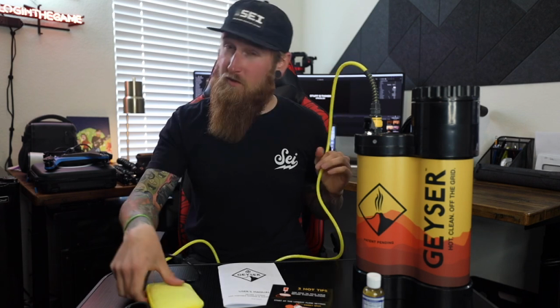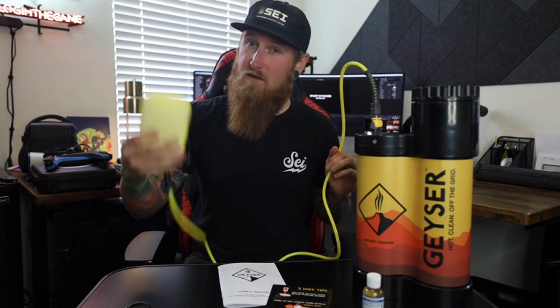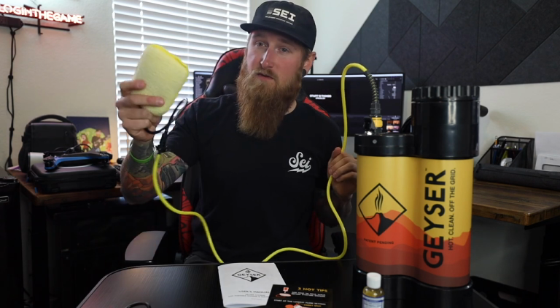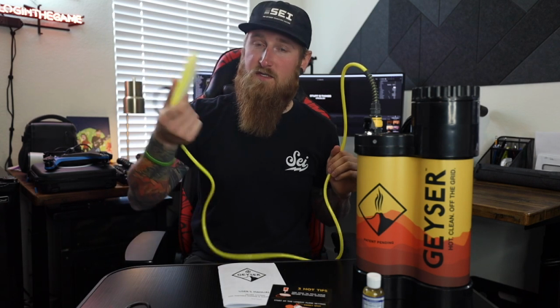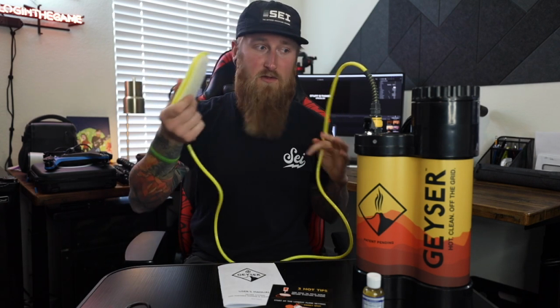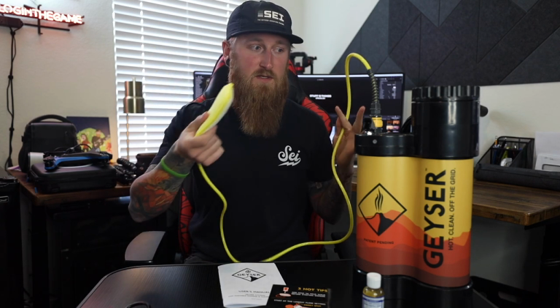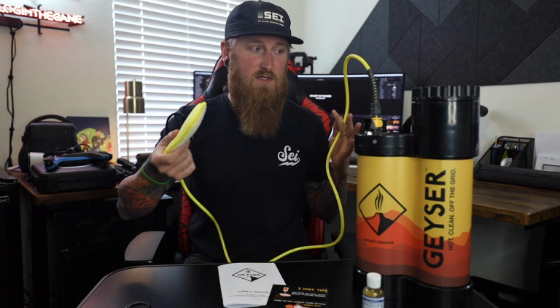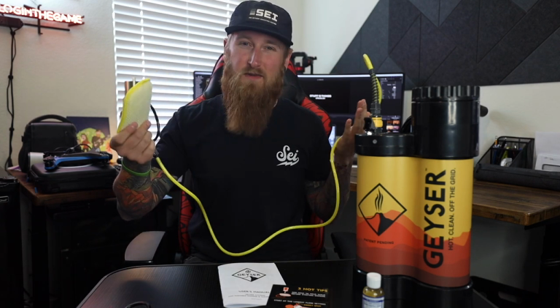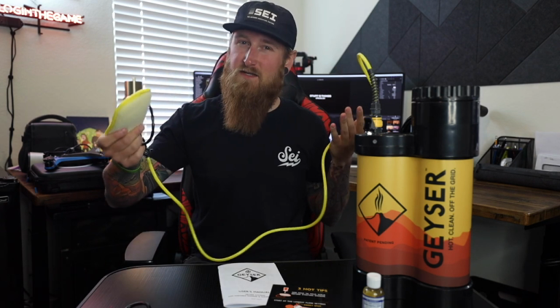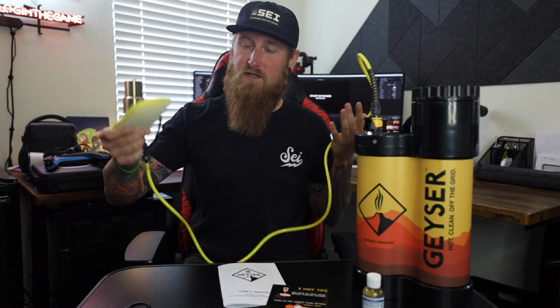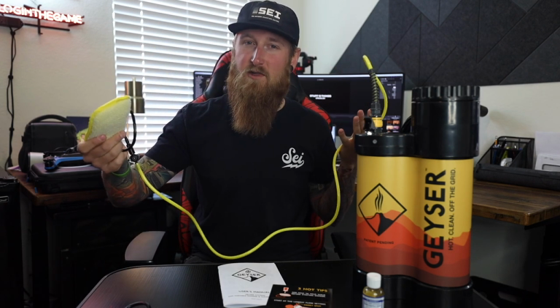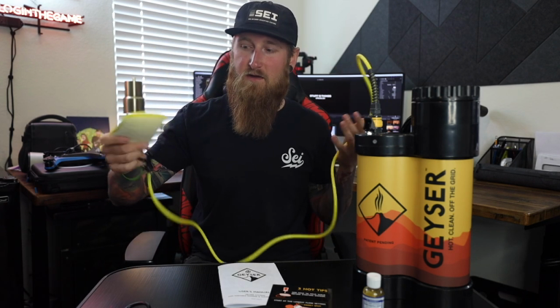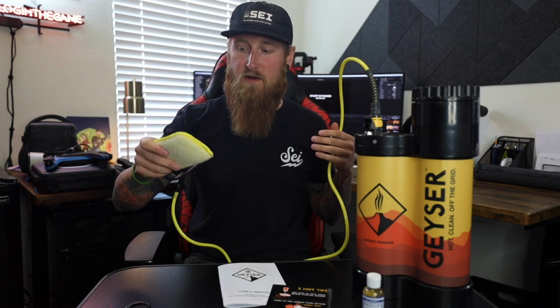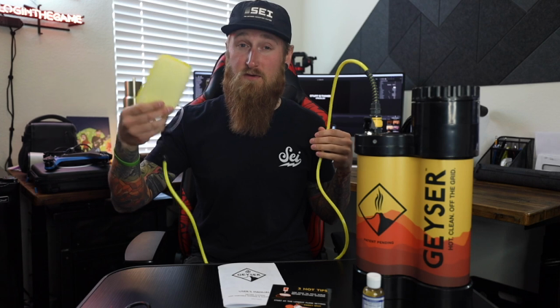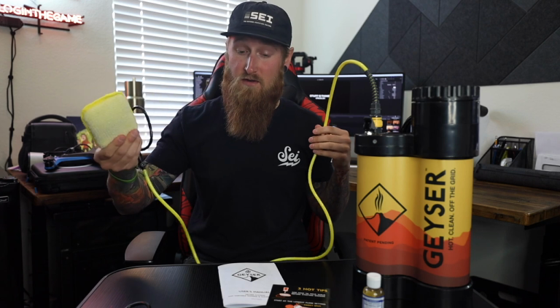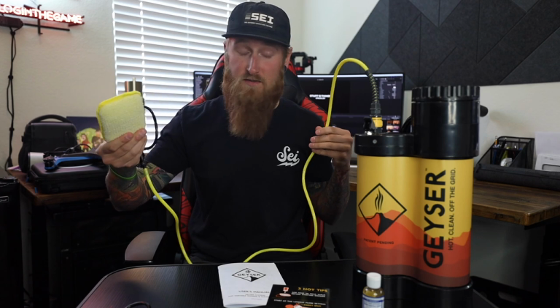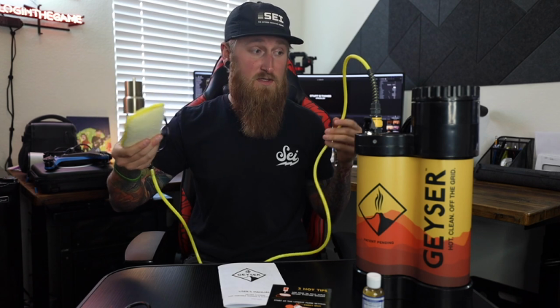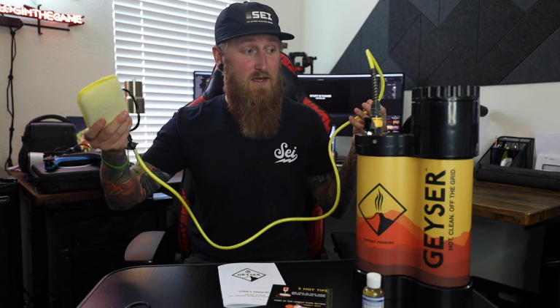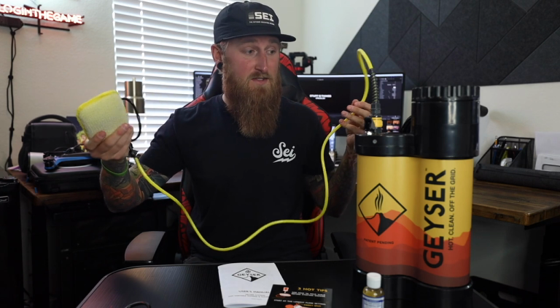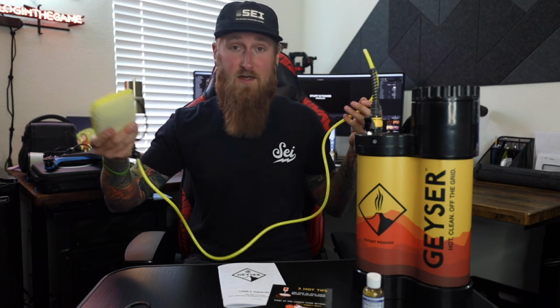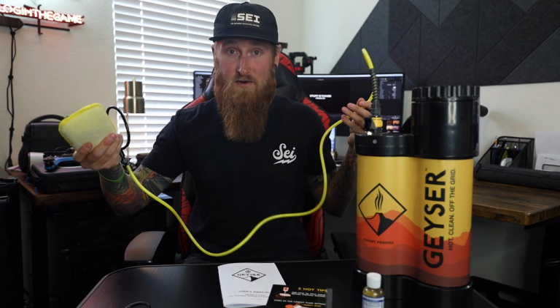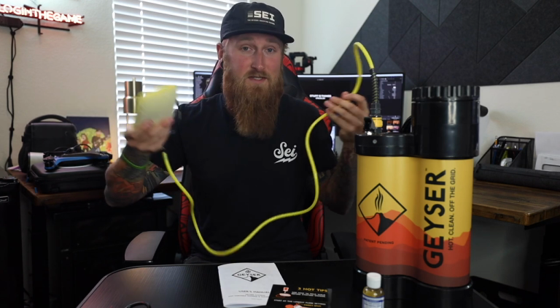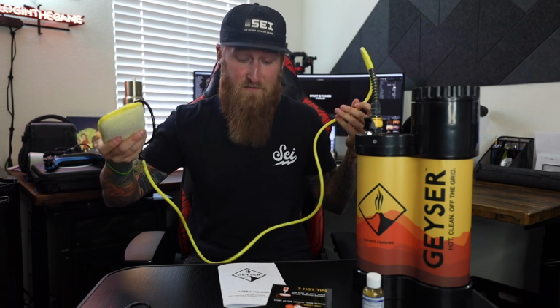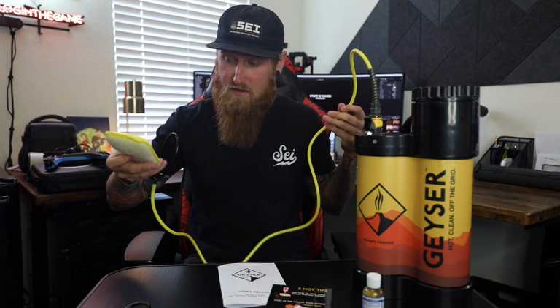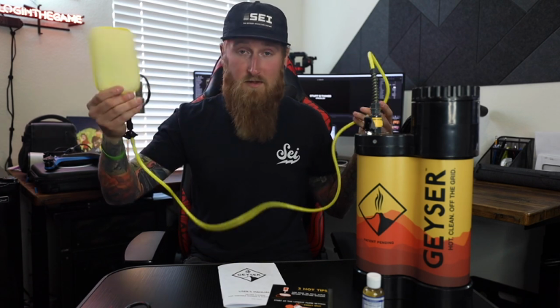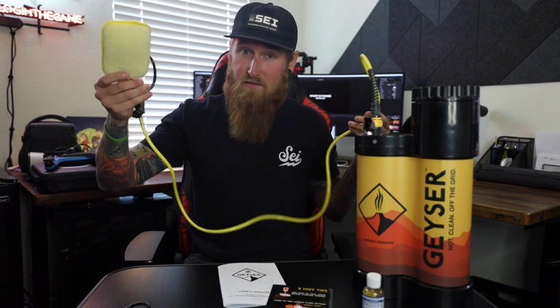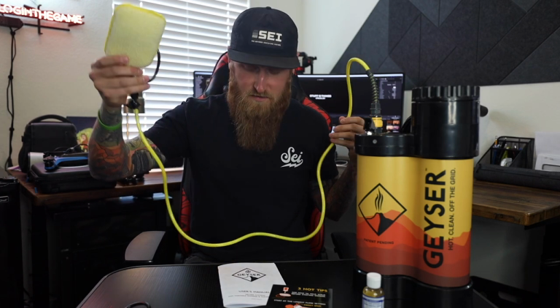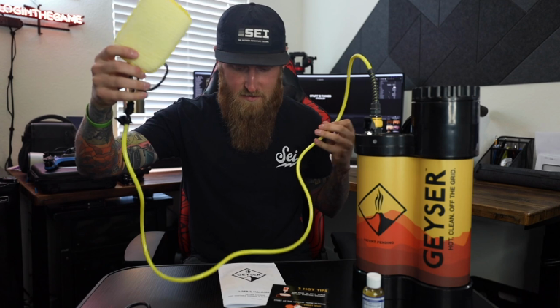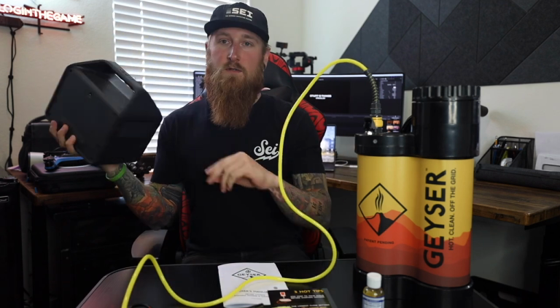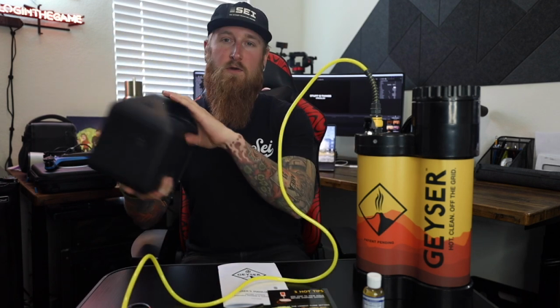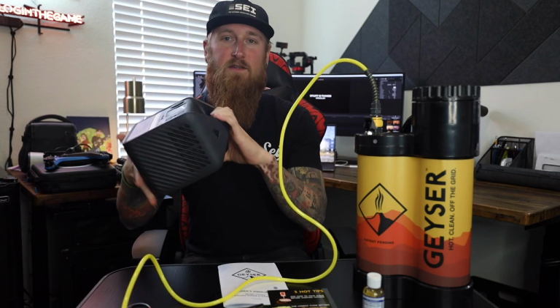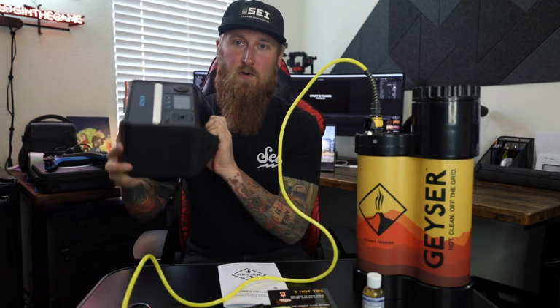Using a sponge in this system, it doesn't really splash around all that much, so you should be able to use it inside a camper, inside a van, or really wherever you see fit.